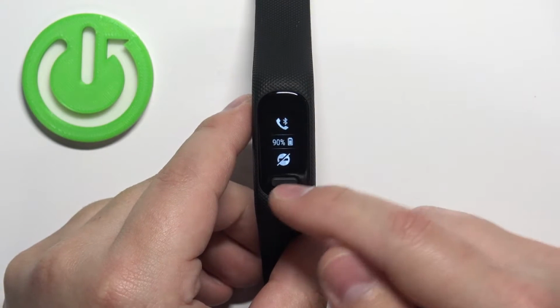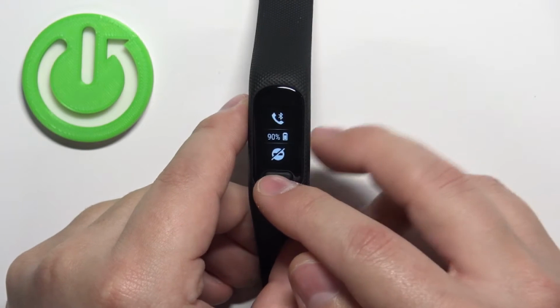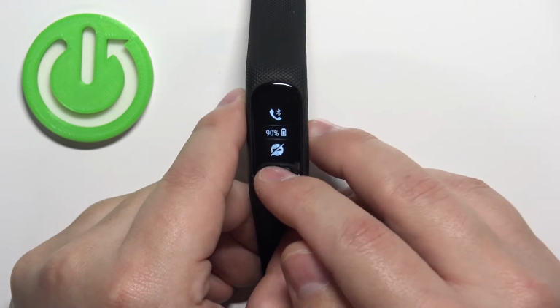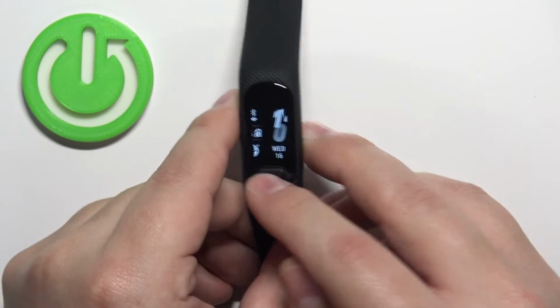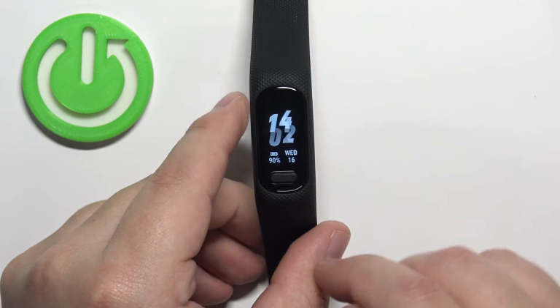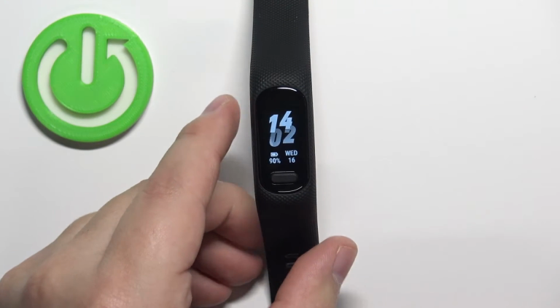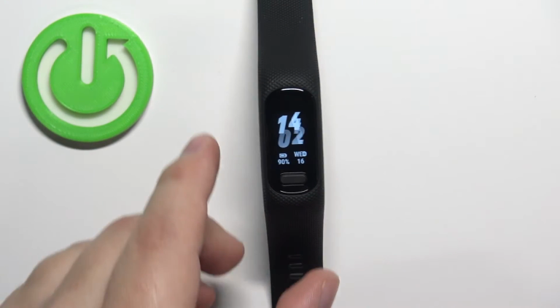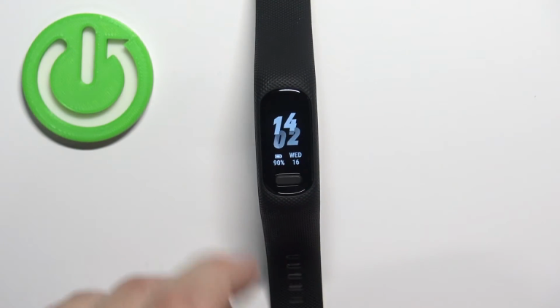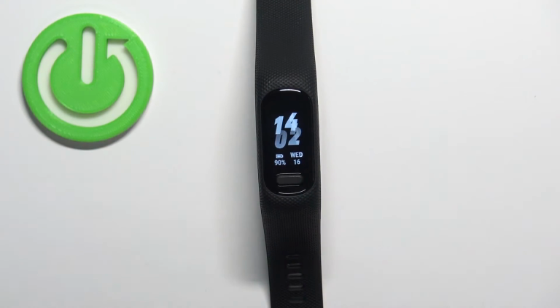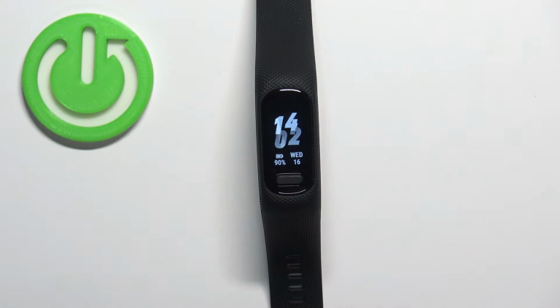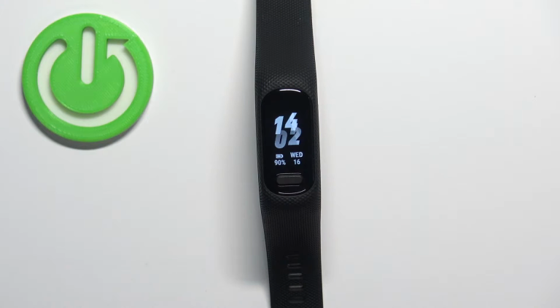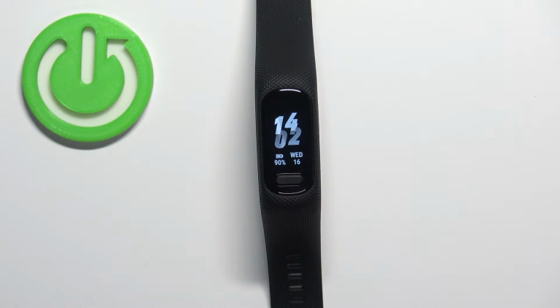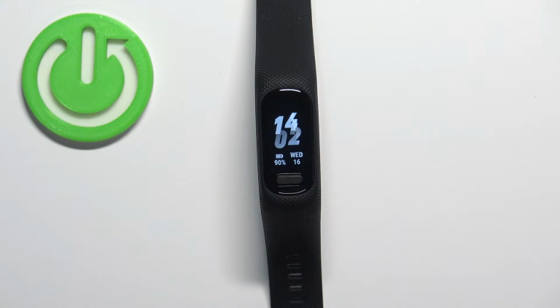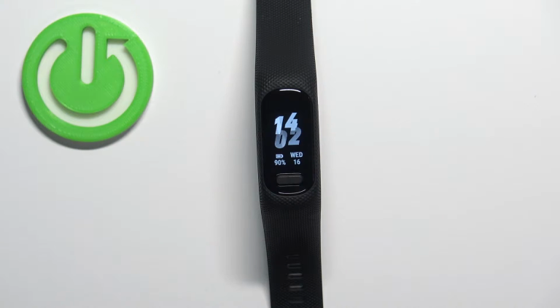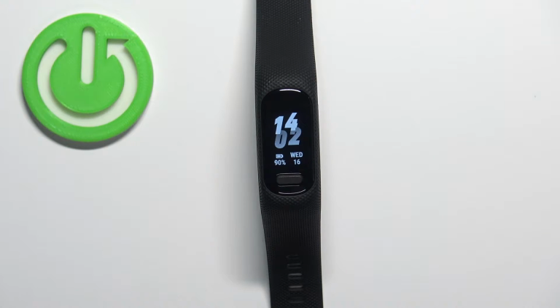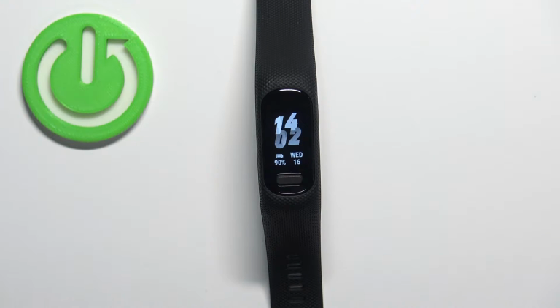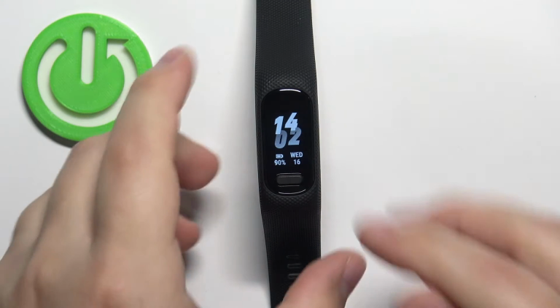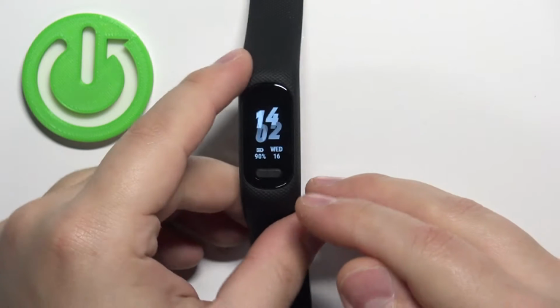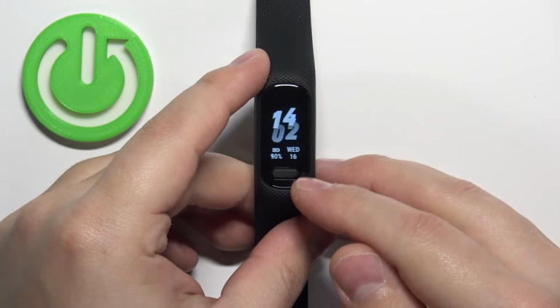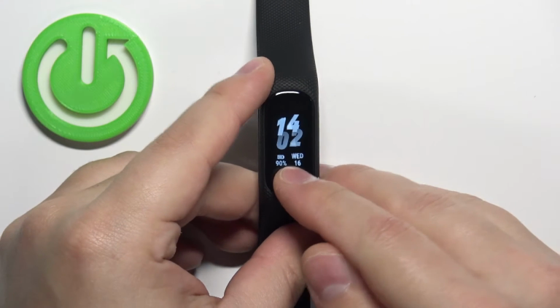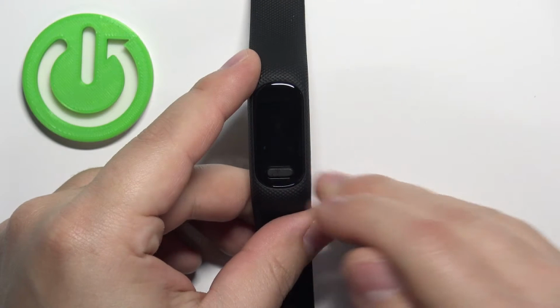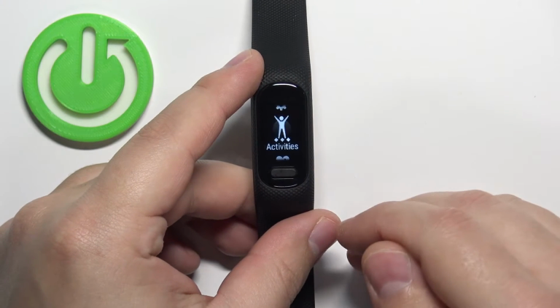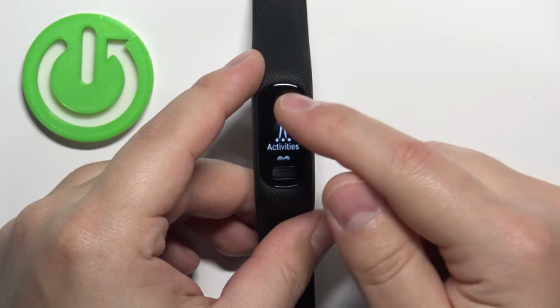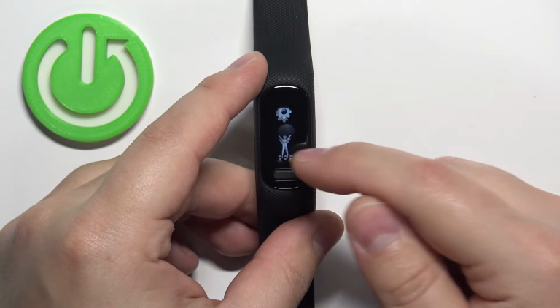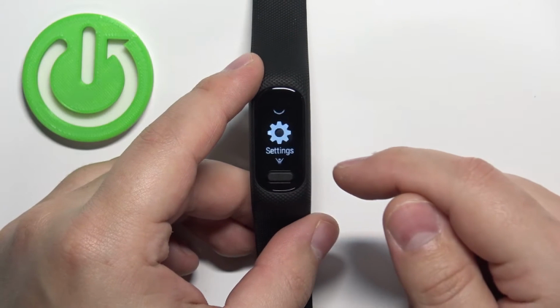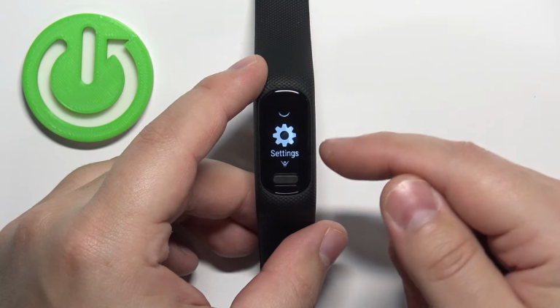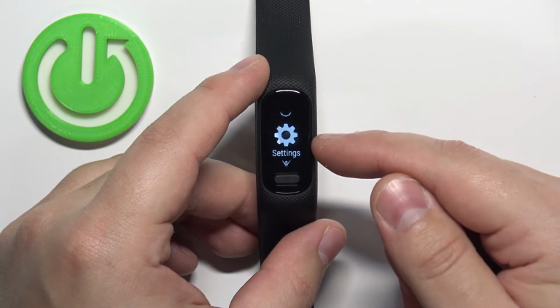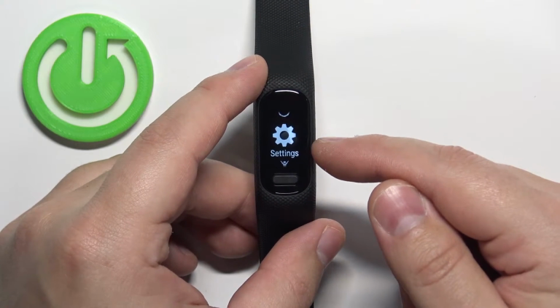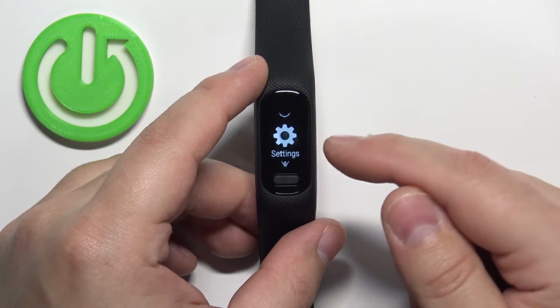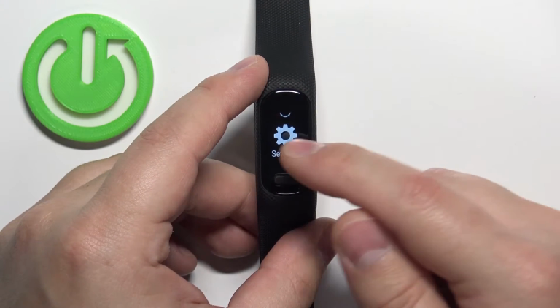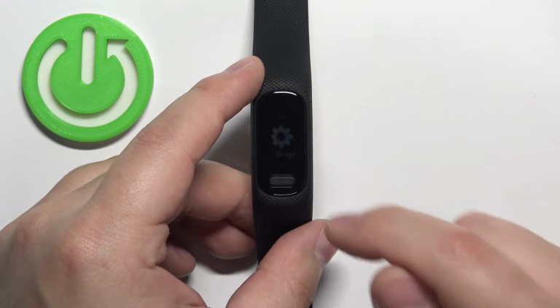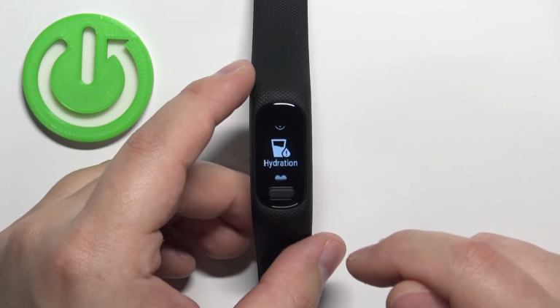We can edit this menu. To do it, let's open the settings on our smartband — press the home button to open the menu, scroll through the menu, find the settings icon, and tap on it.